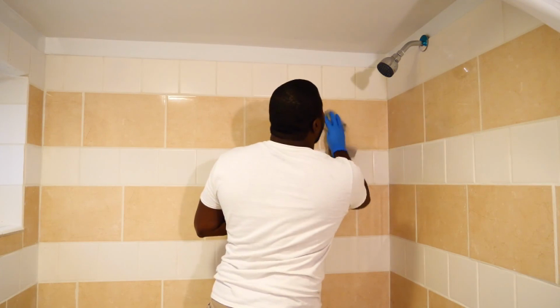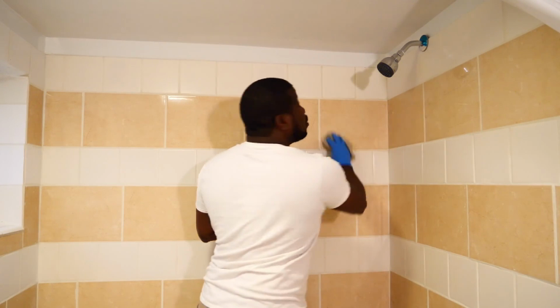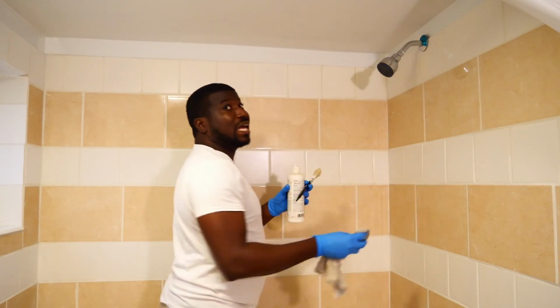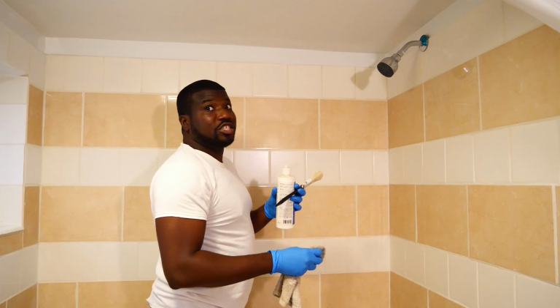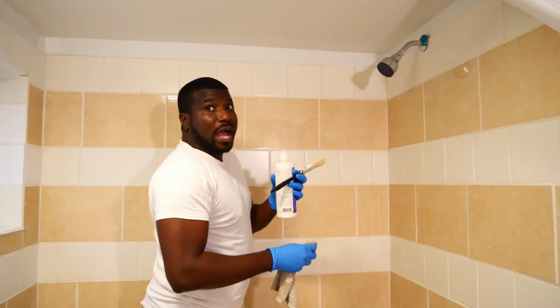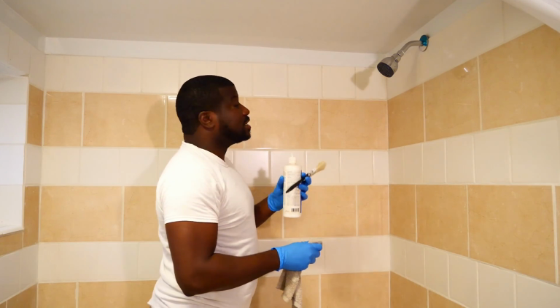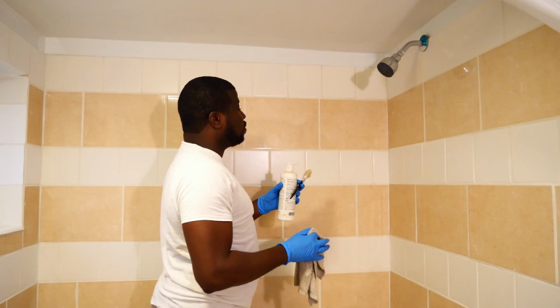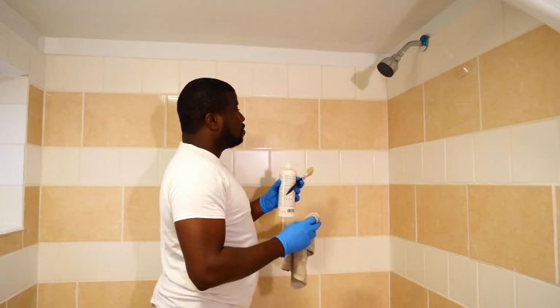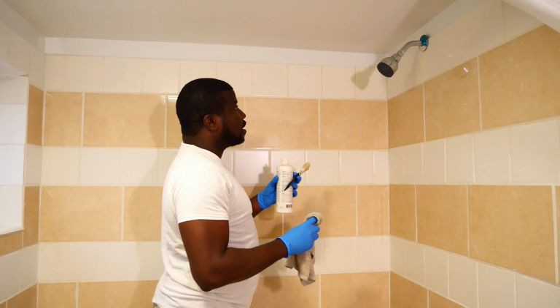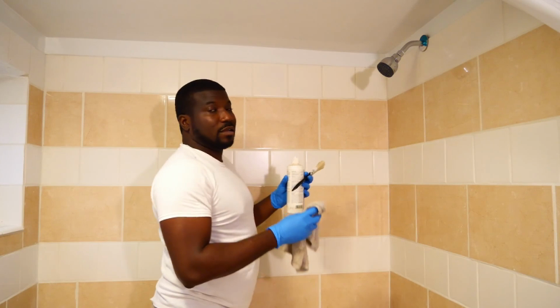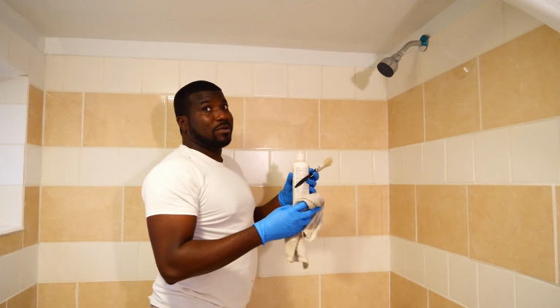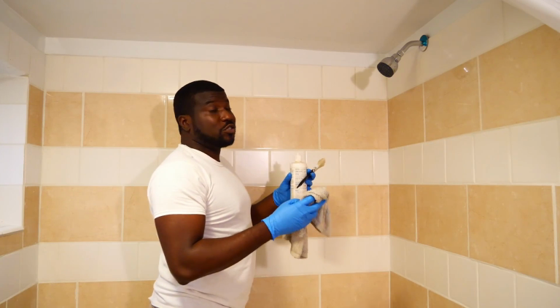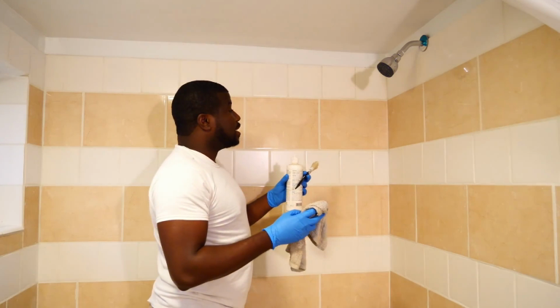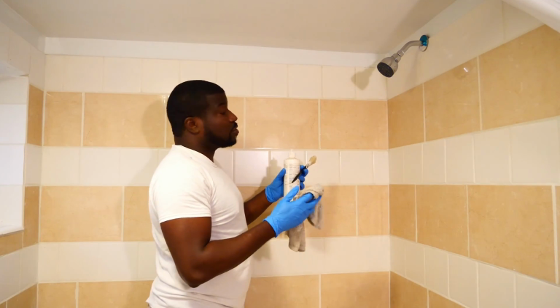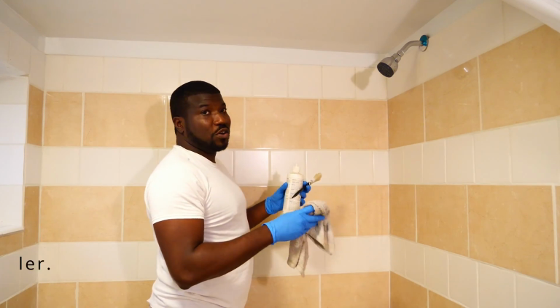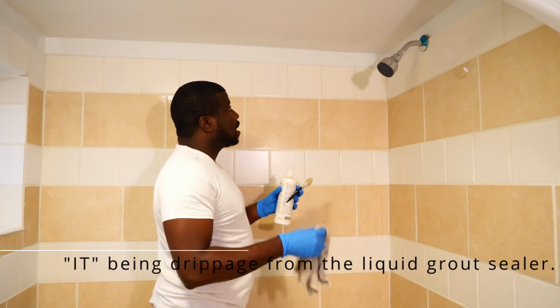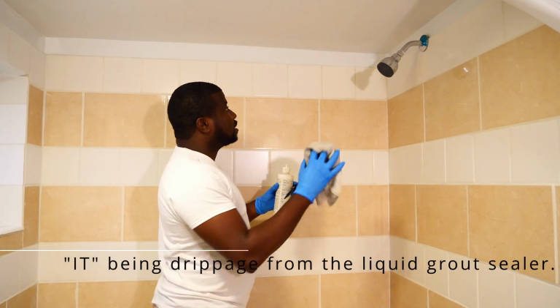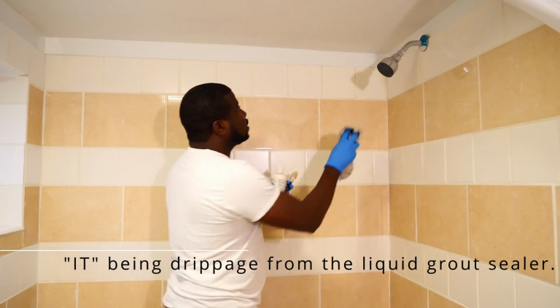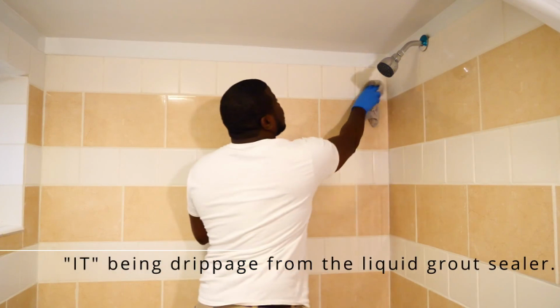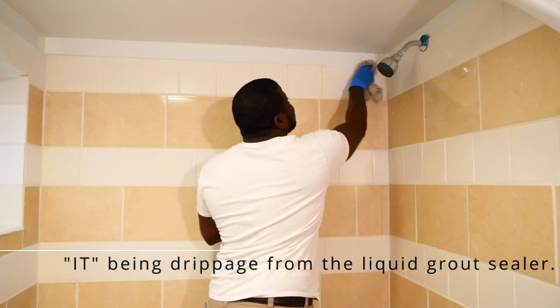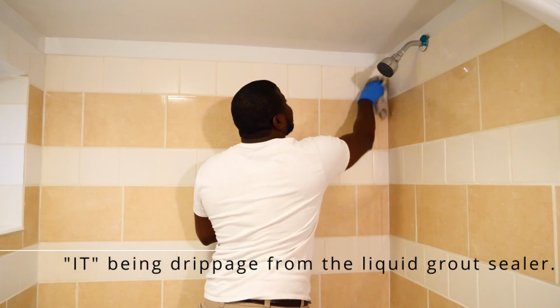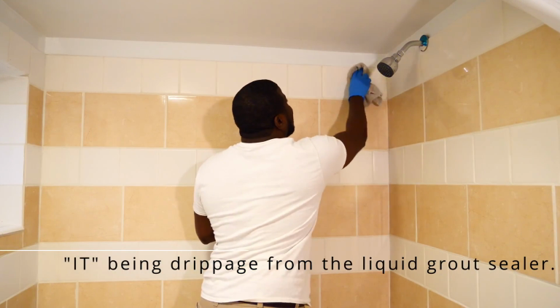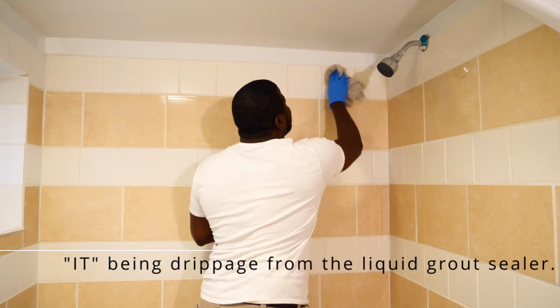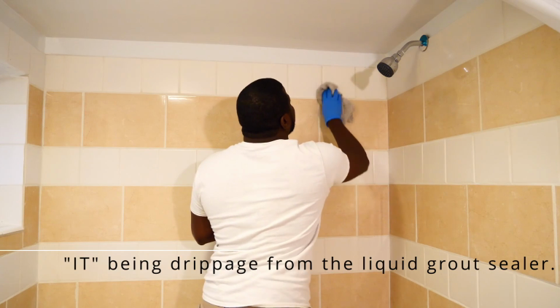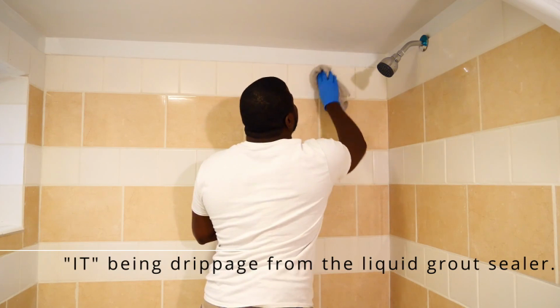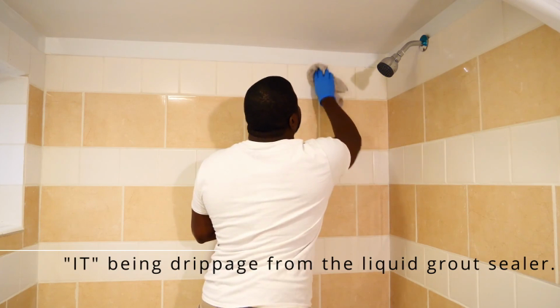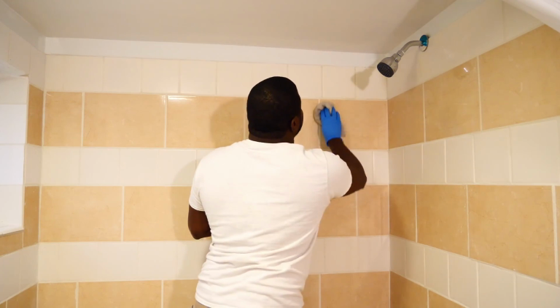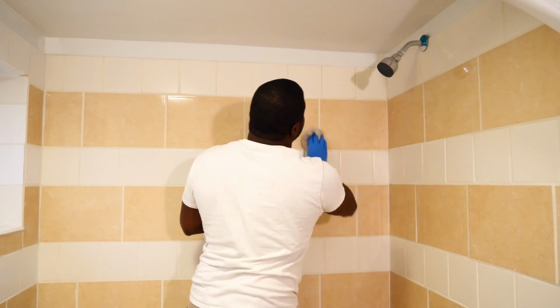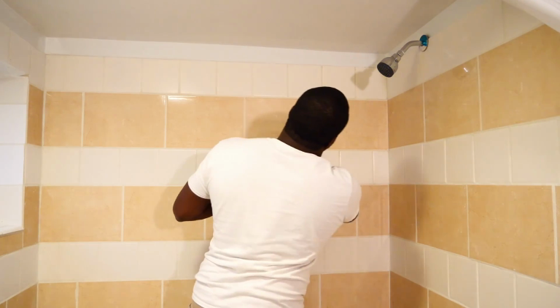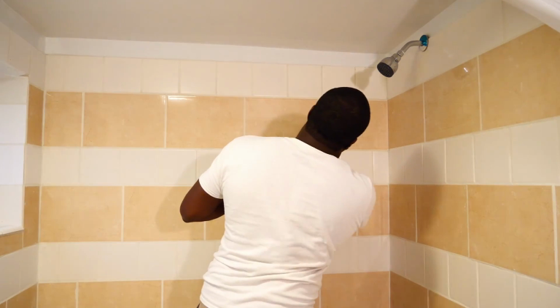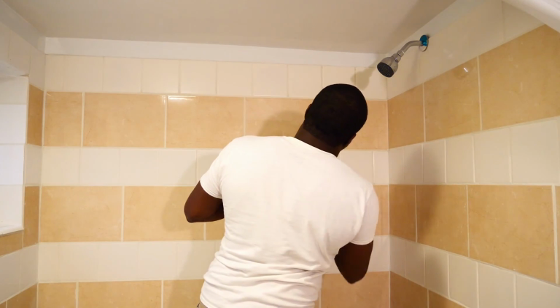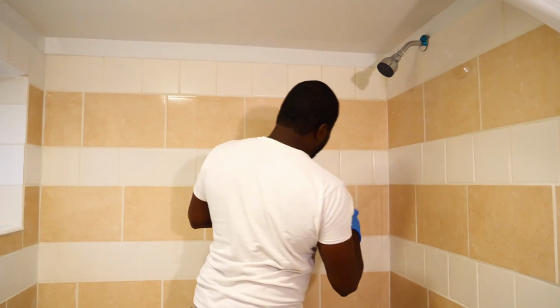I've been told not to let the sealer dry on the tile because apparently if it dries it's going to show and not look good. That's why I have this rack with me — to wipe along the edges of the tile as I go.